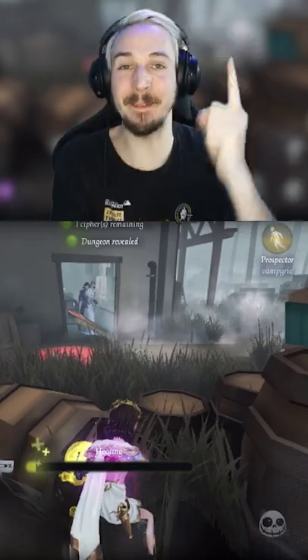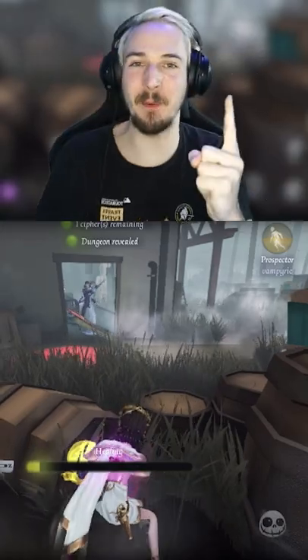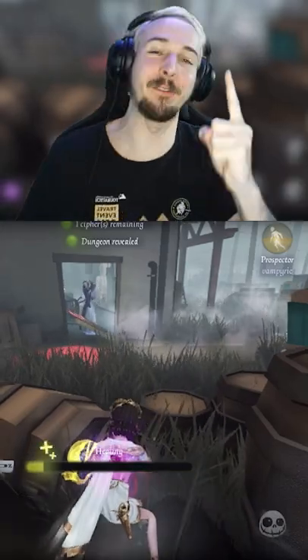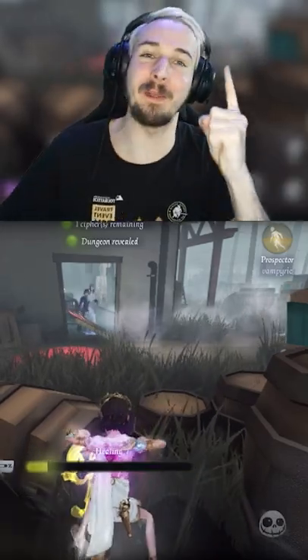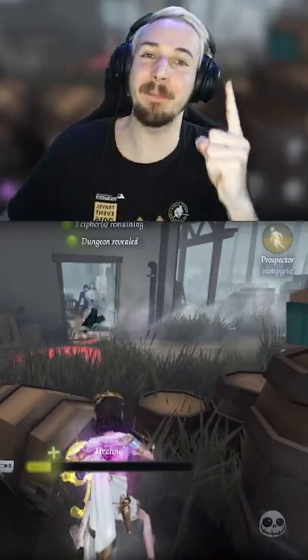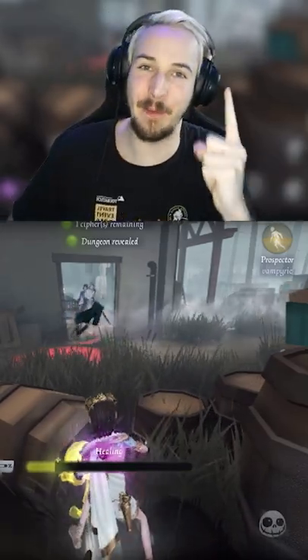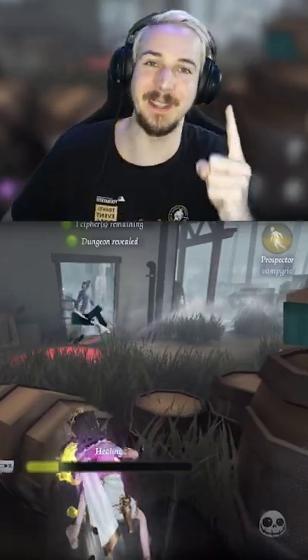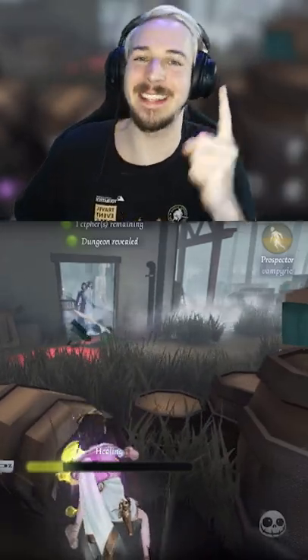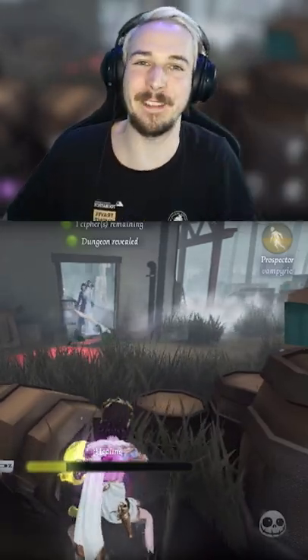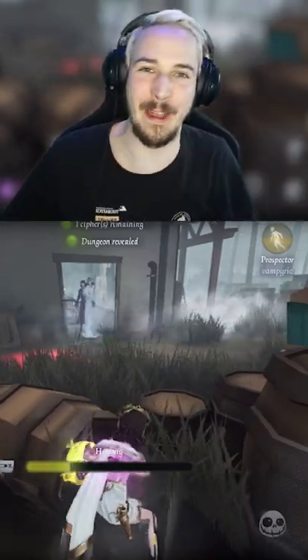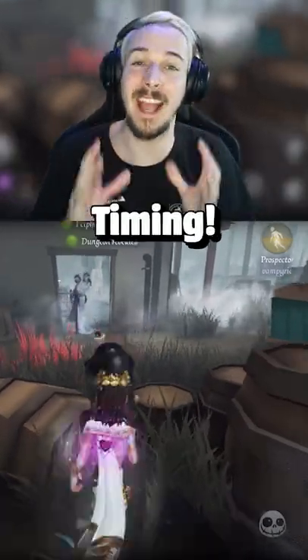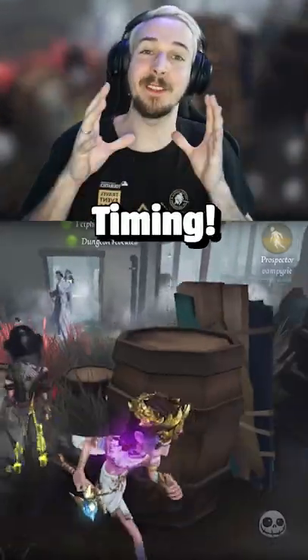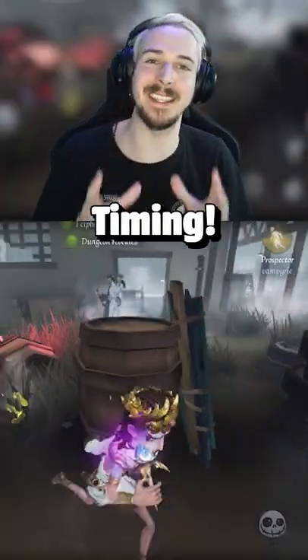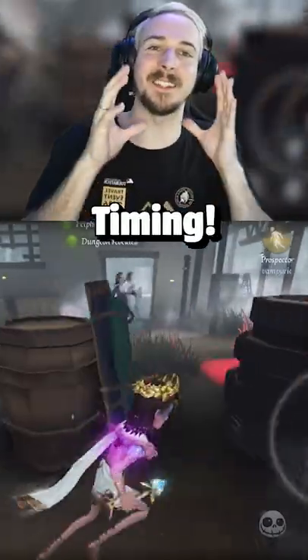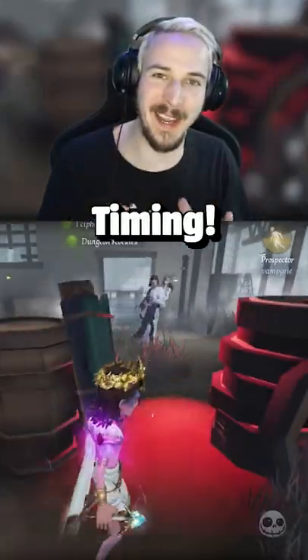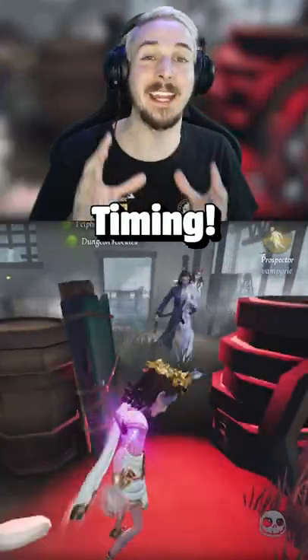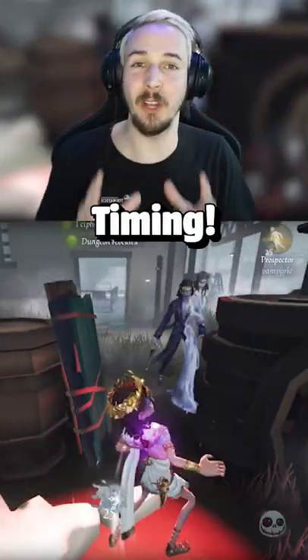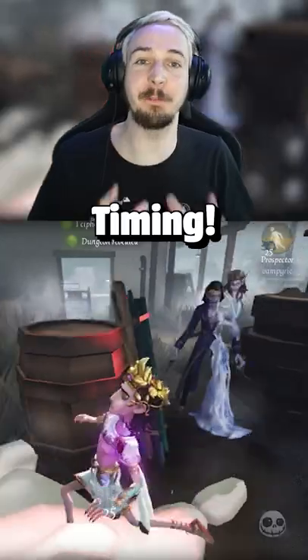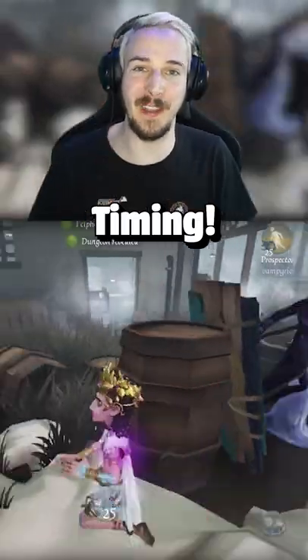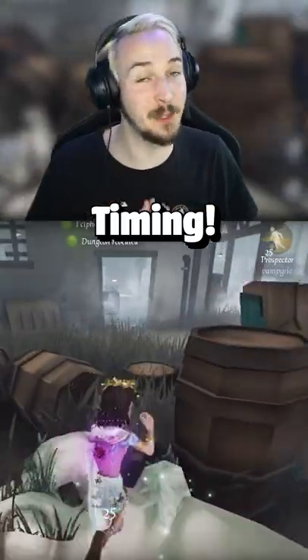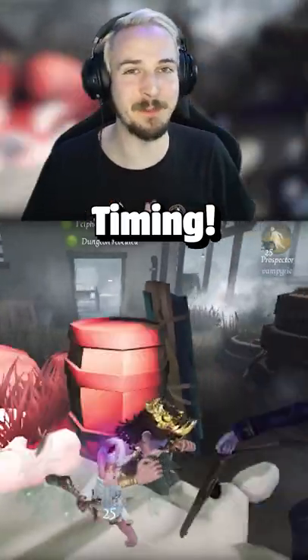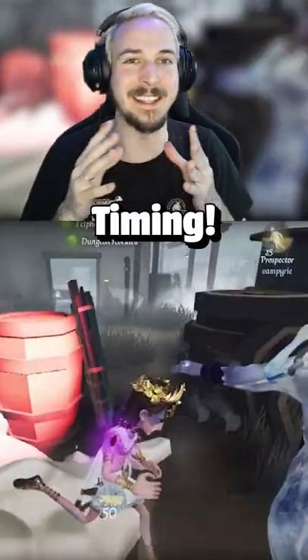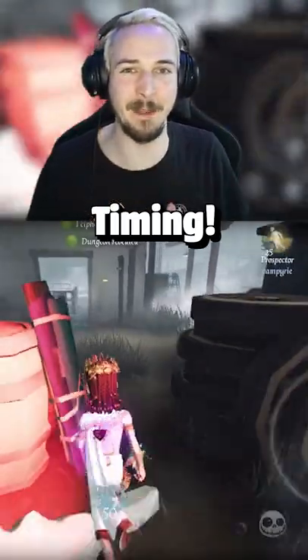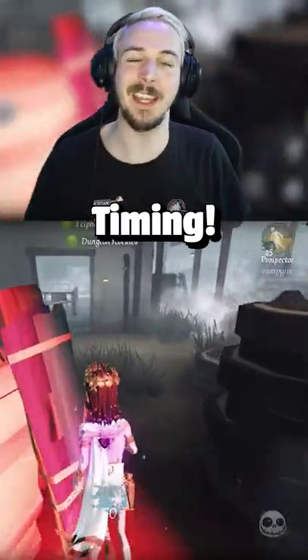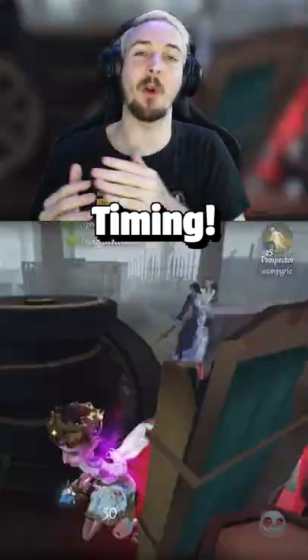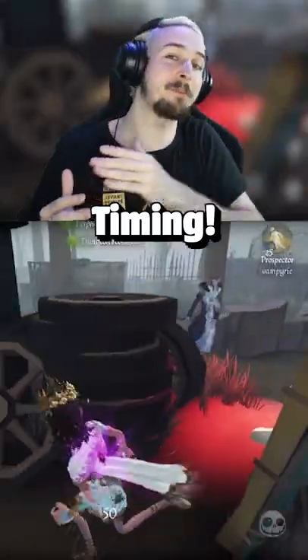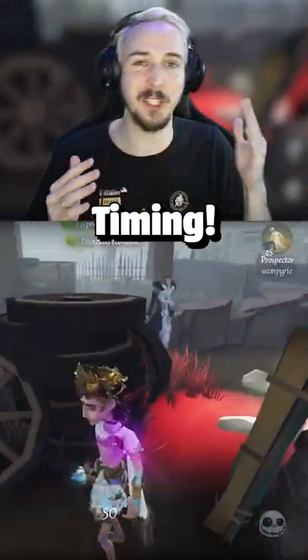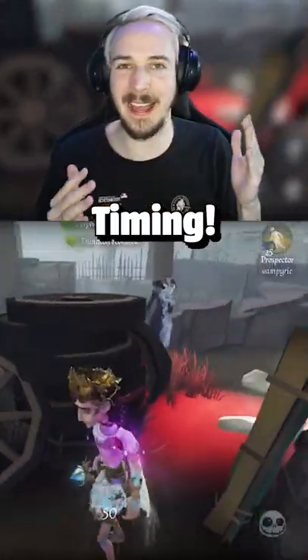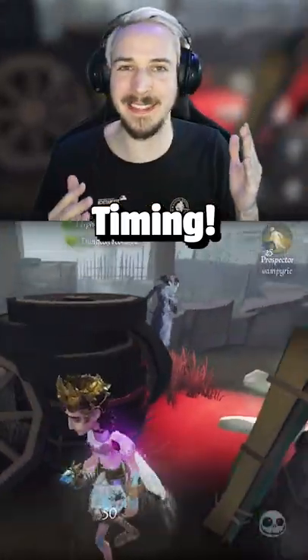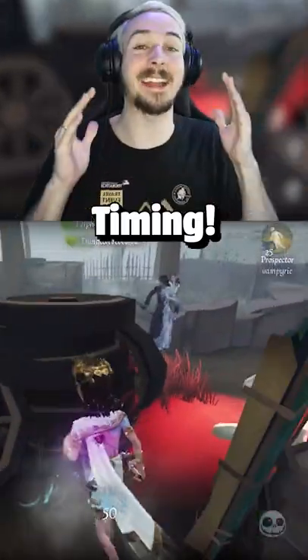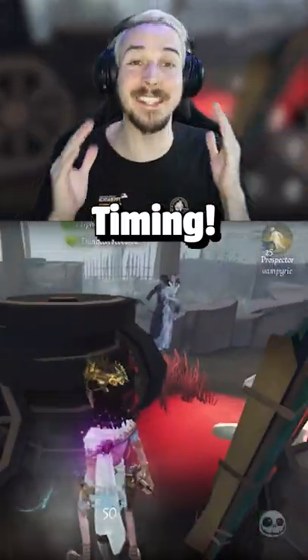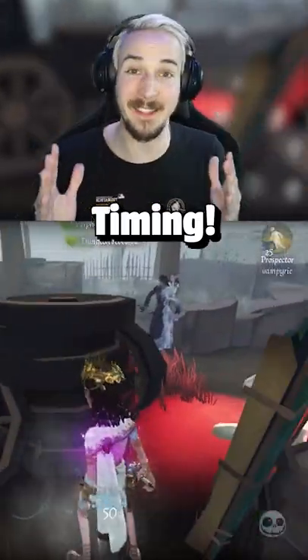Tip number 1 for playing the Professor in Identity V: time your scales right. It will not only prevent you from taking damage, it will also push away the Hunter and stun him.